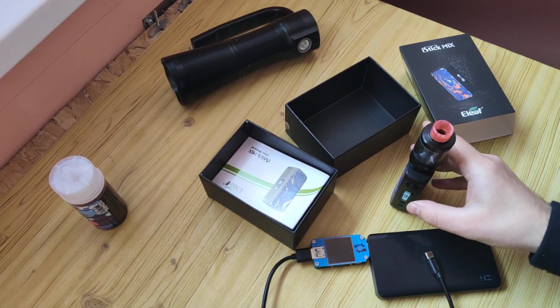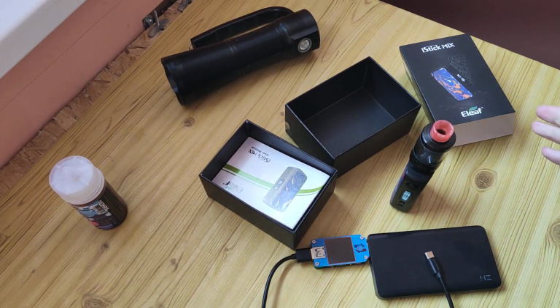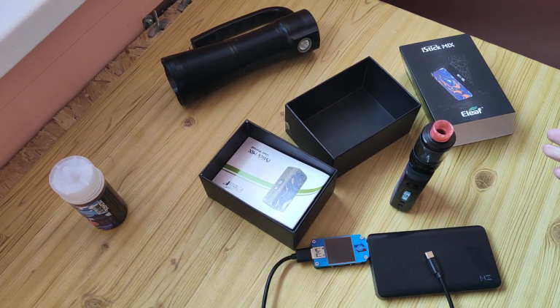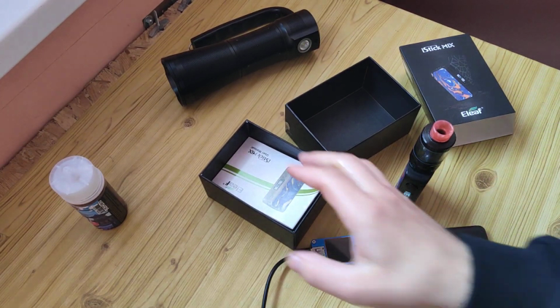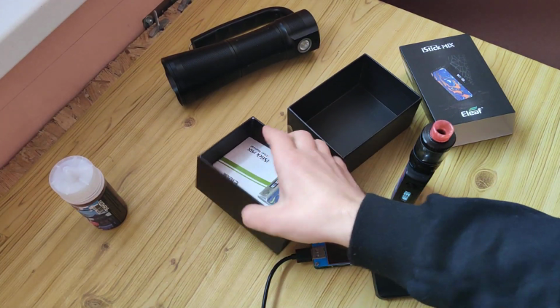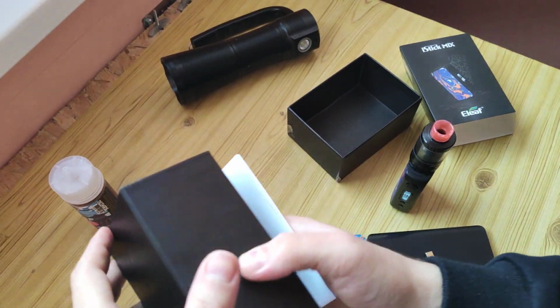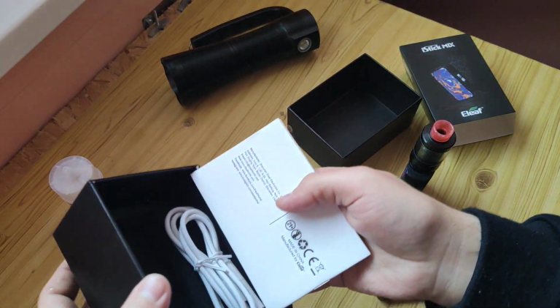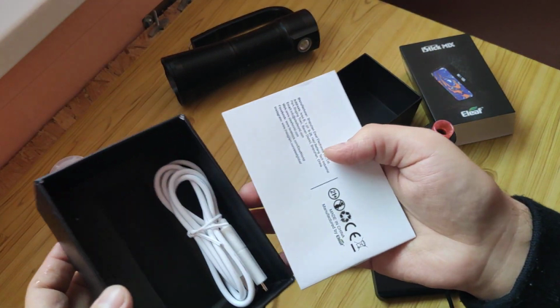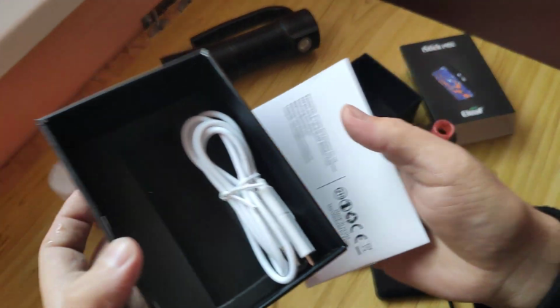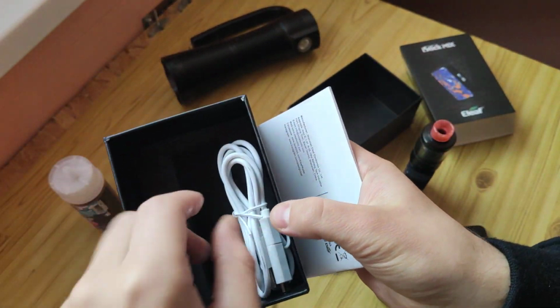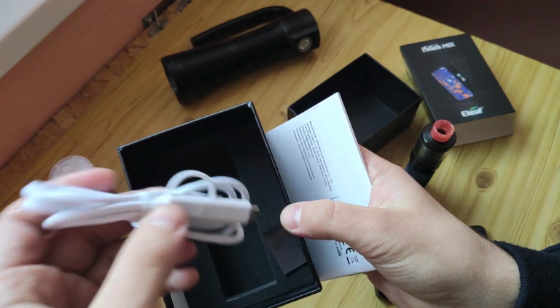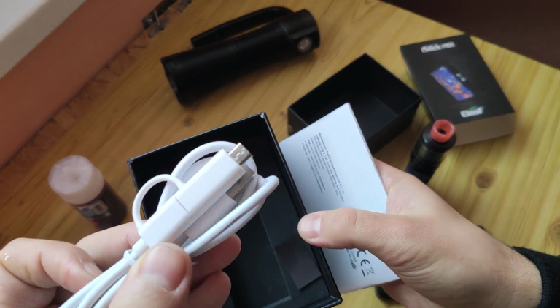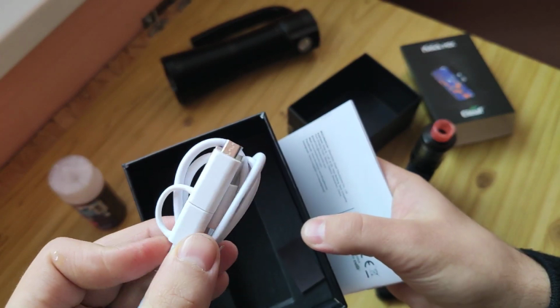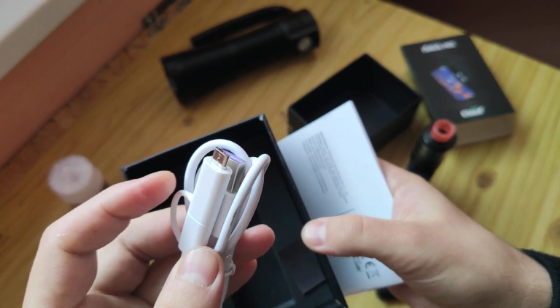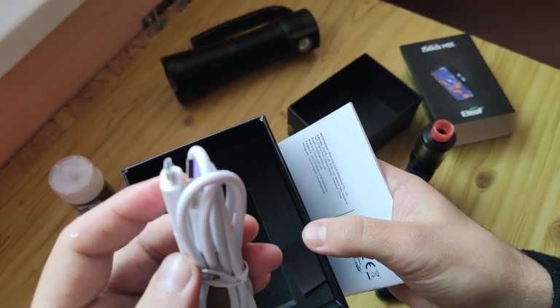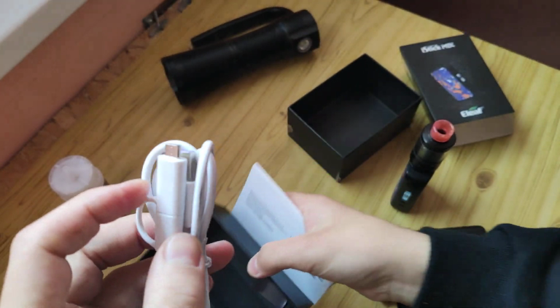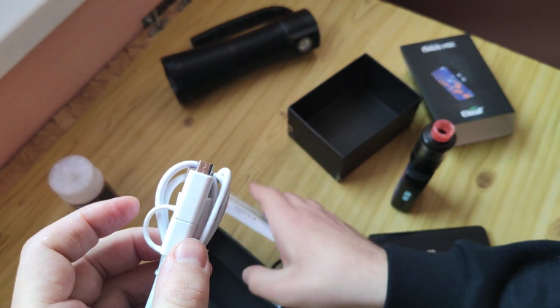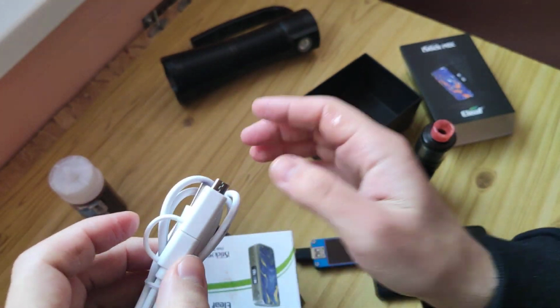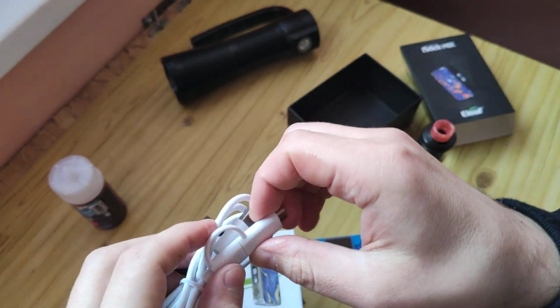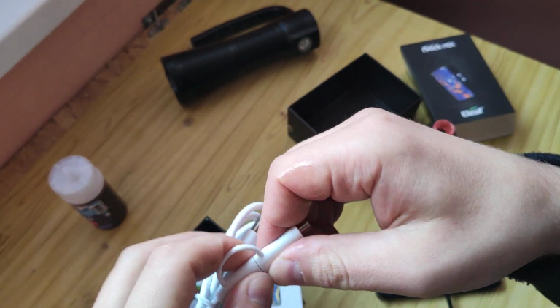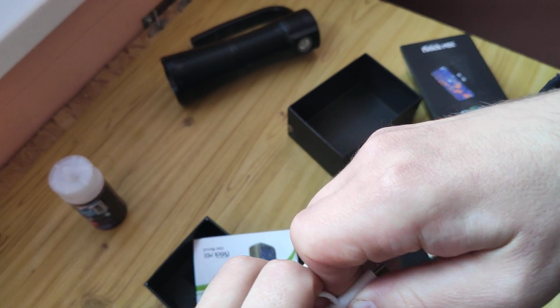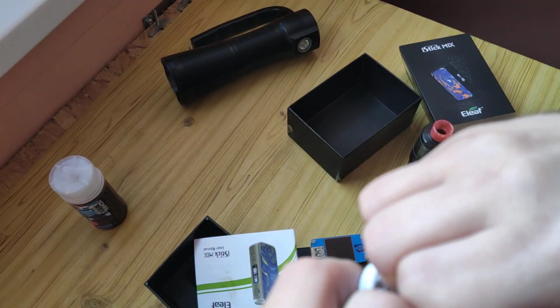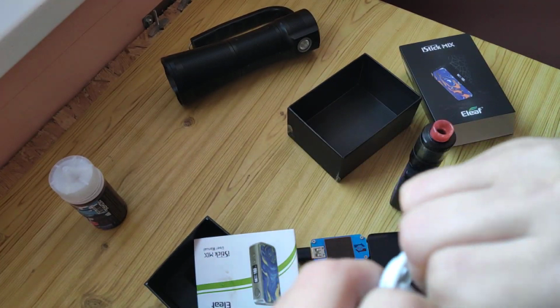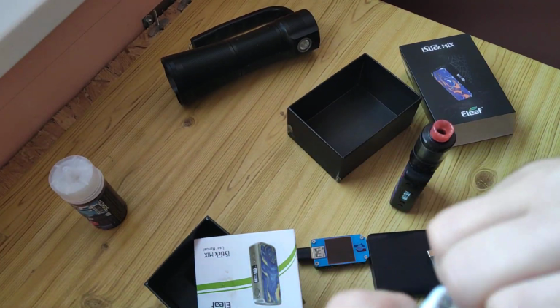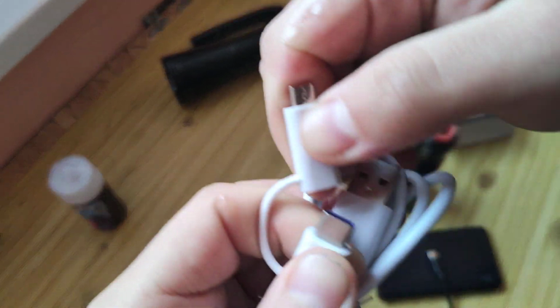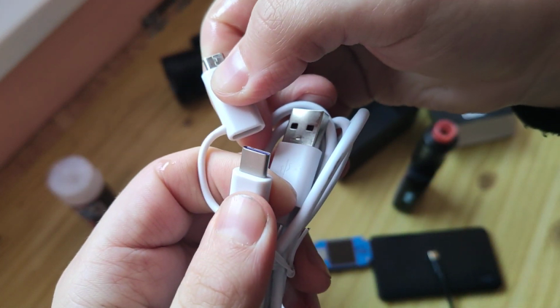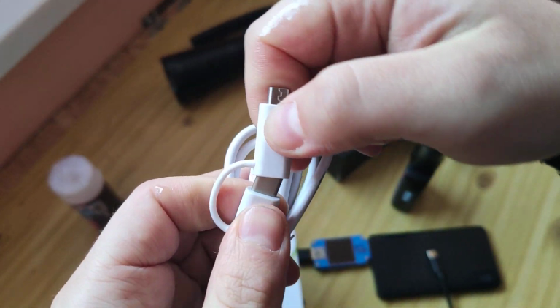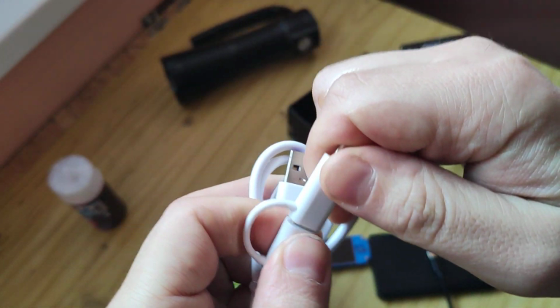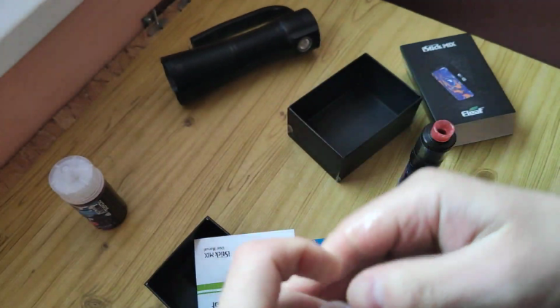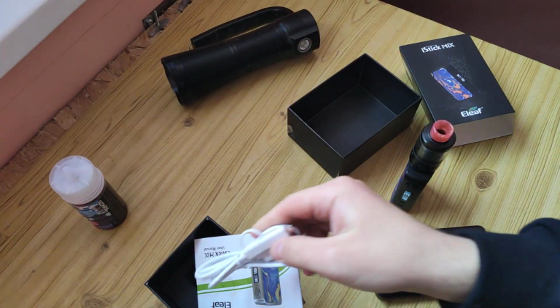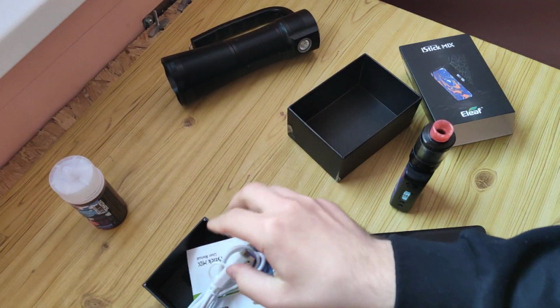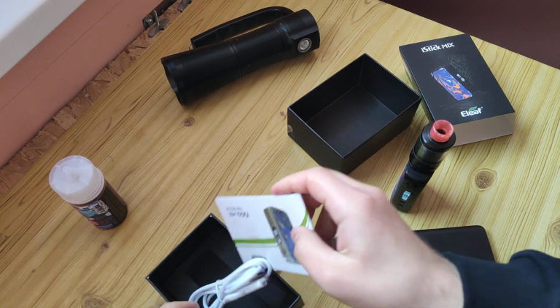Also, what we have here? Some manual. This strange cable with Type-C plus micro USB, if you need it. And that's all.